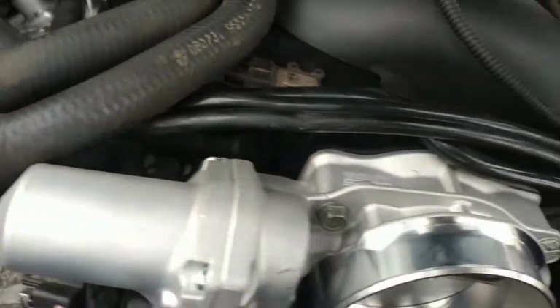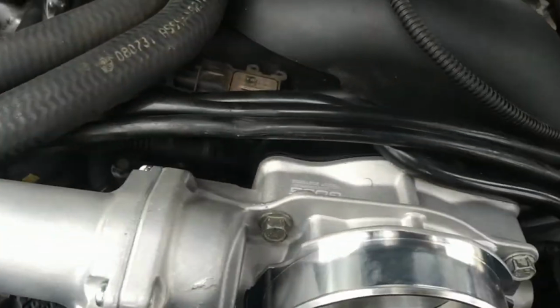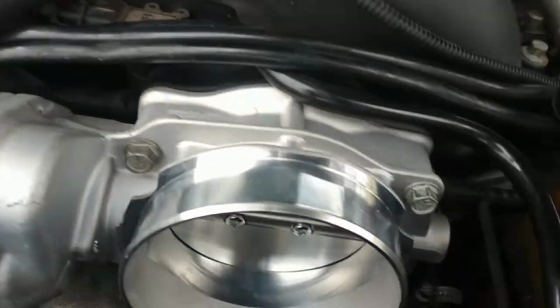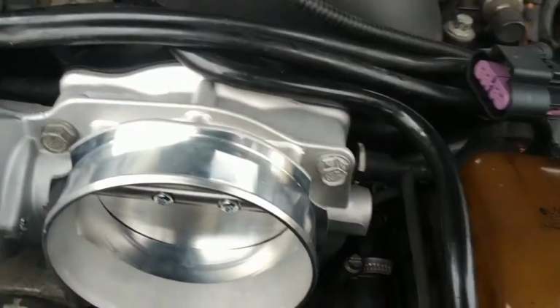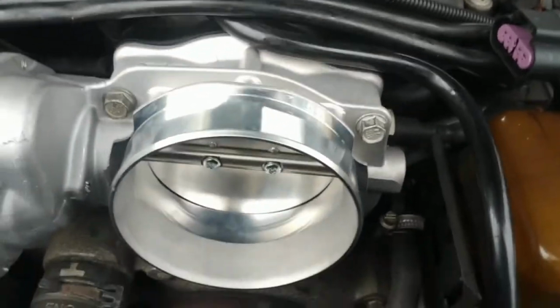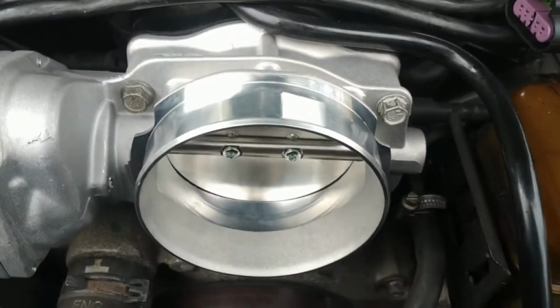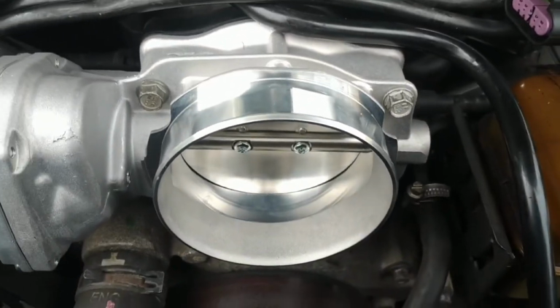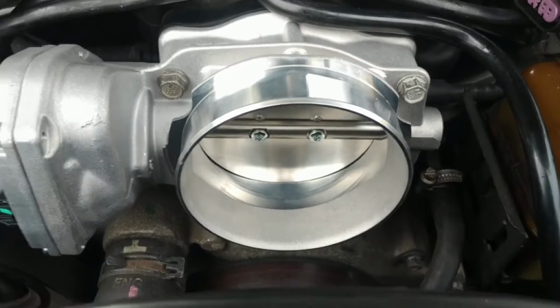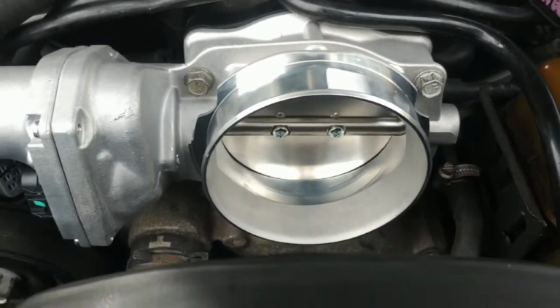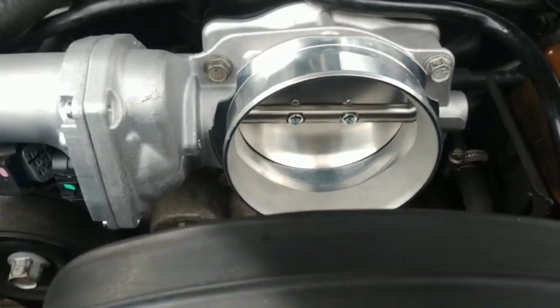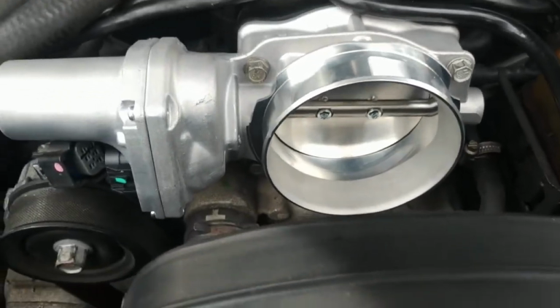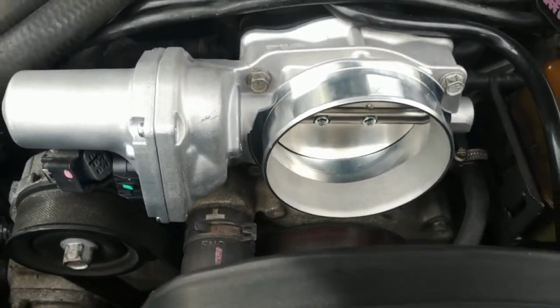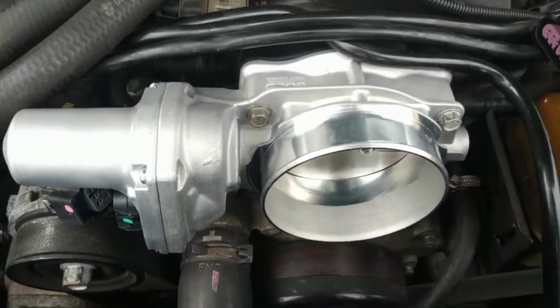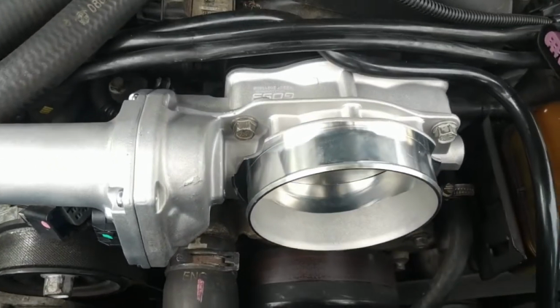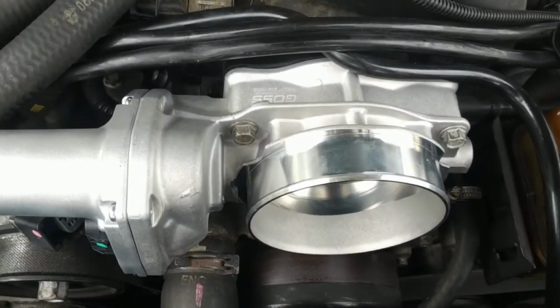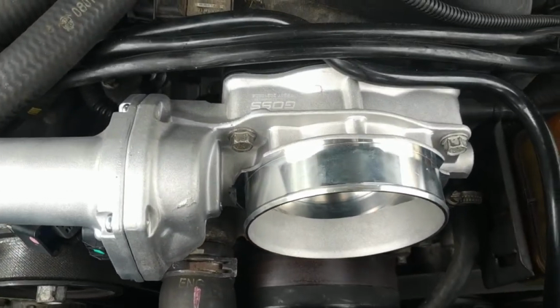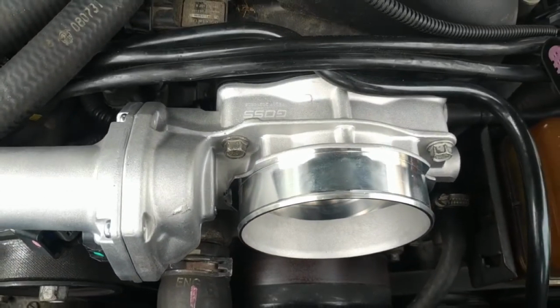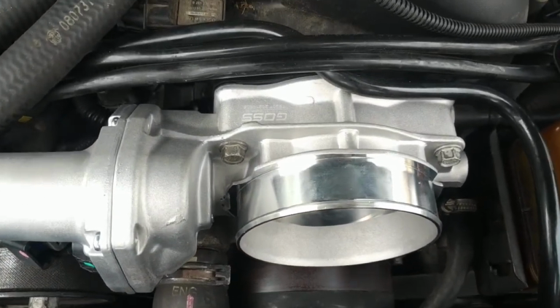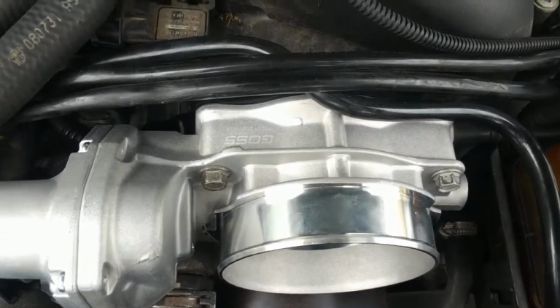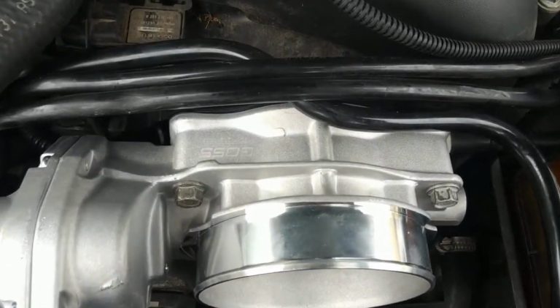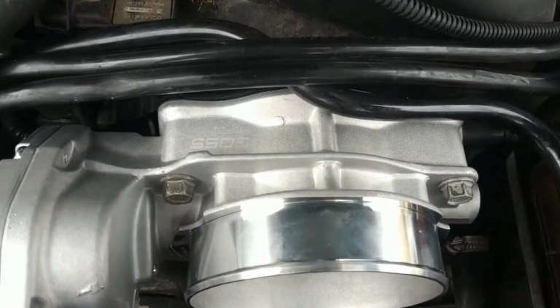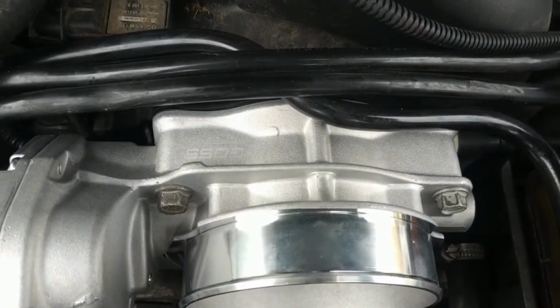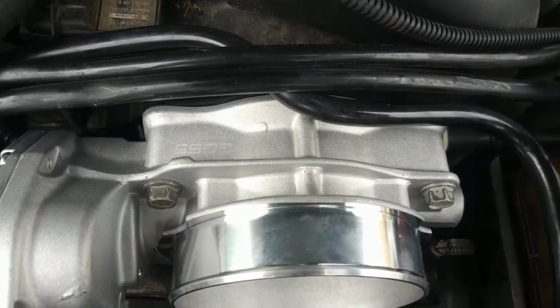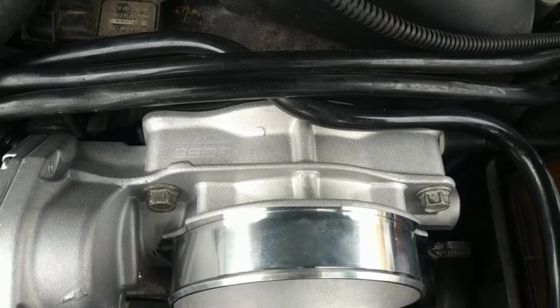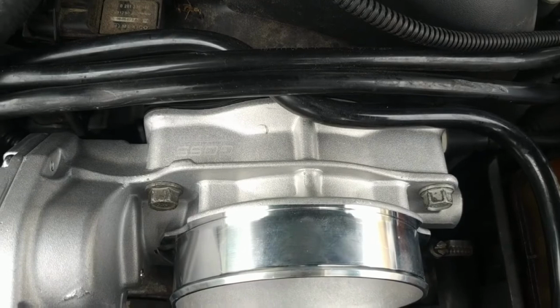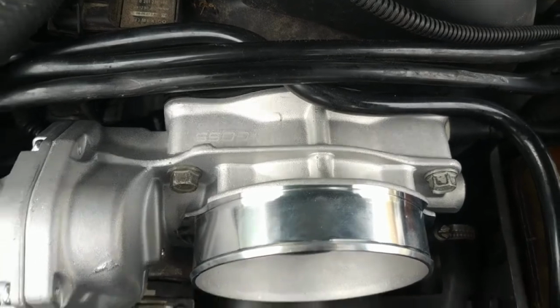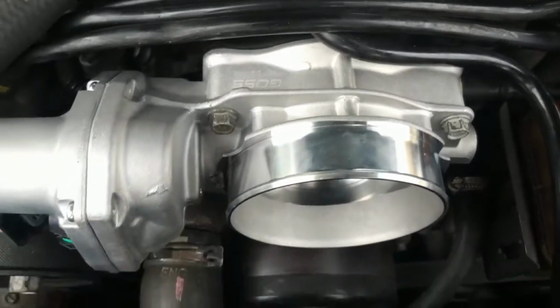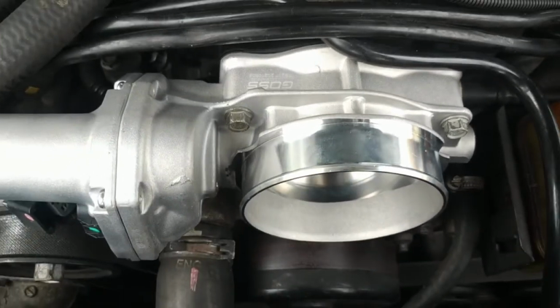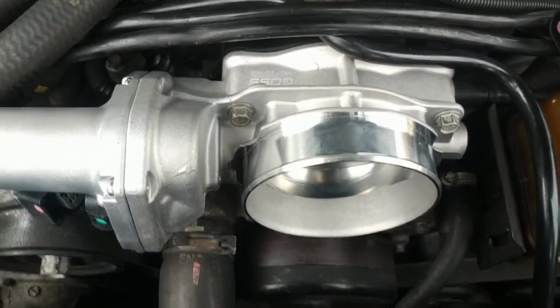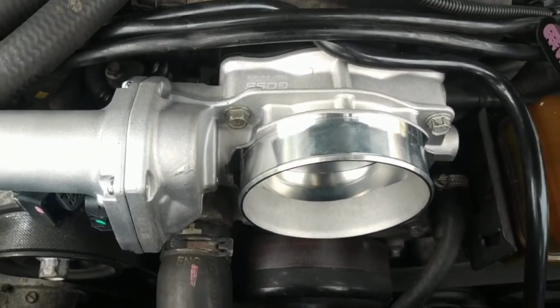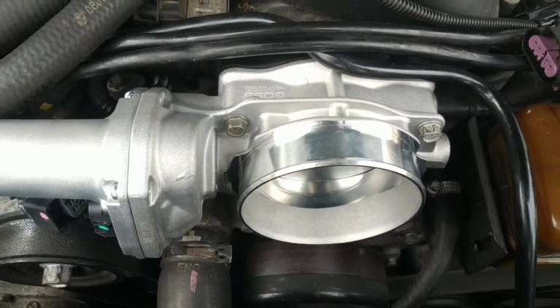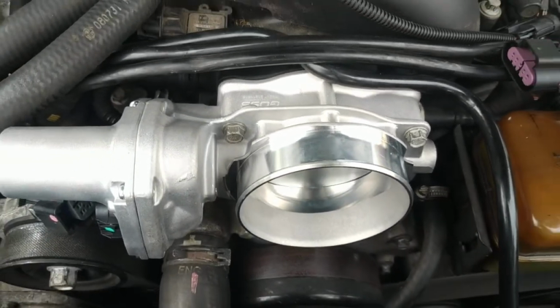Other than that, pretty straightforward — 4 bolts. We'll give this a go and let you guys see if the Goss gear is reasonable. I'm pretty sure it's going to be good, but we'll see.